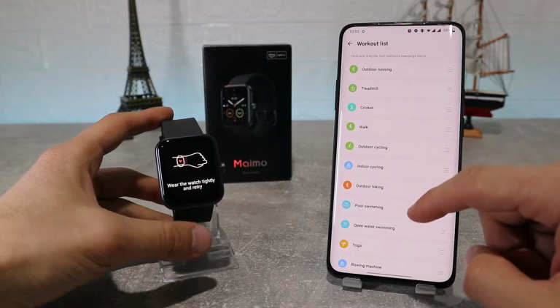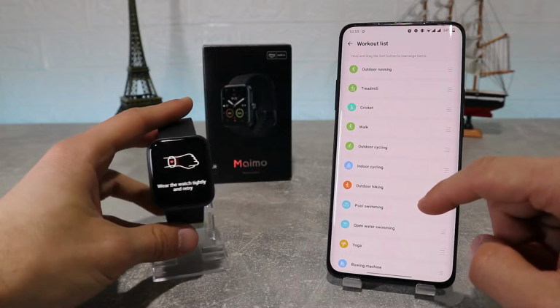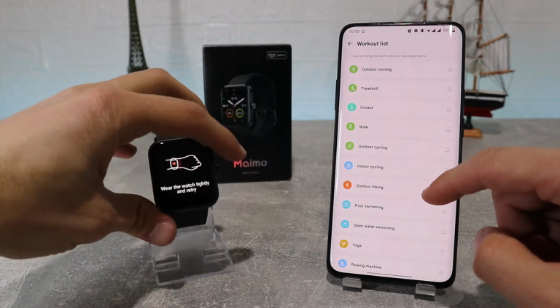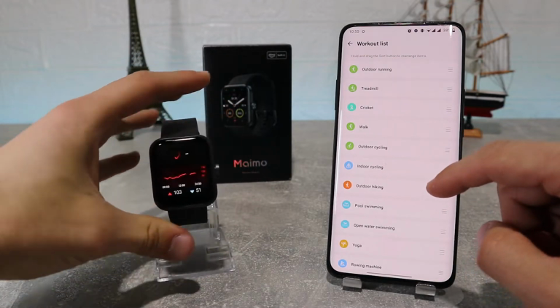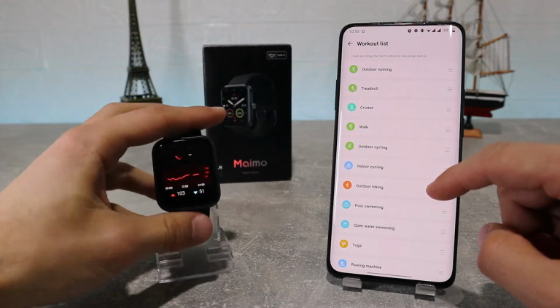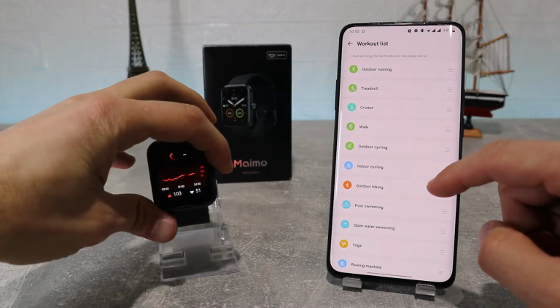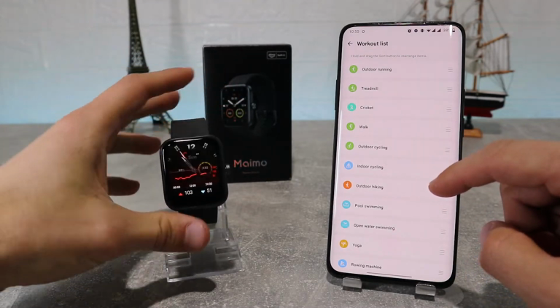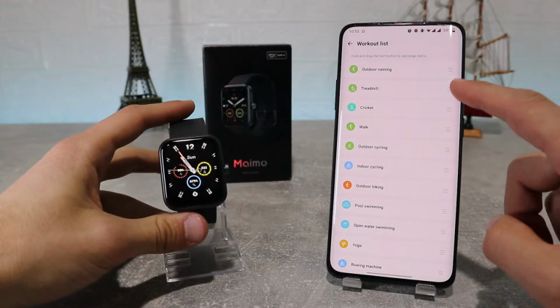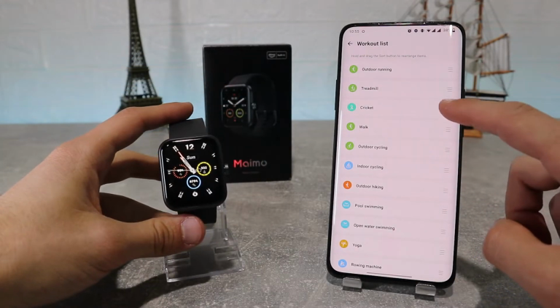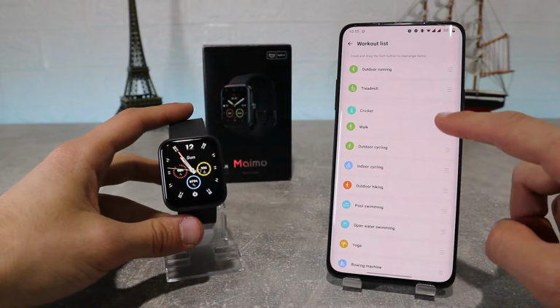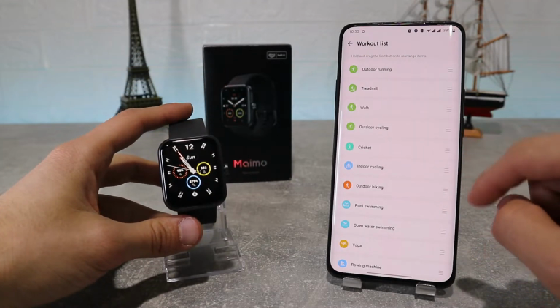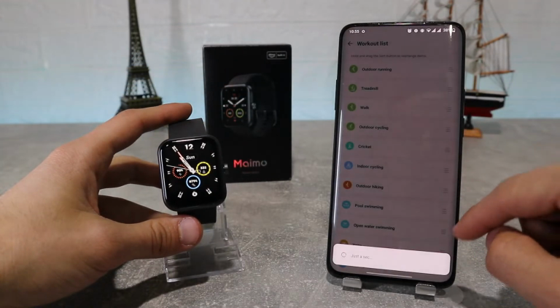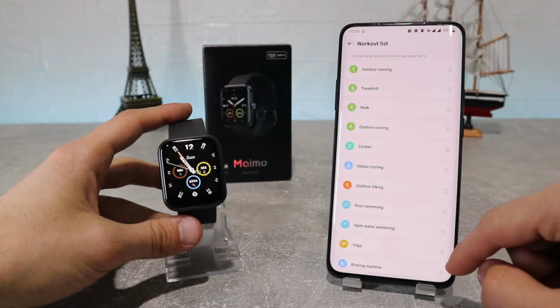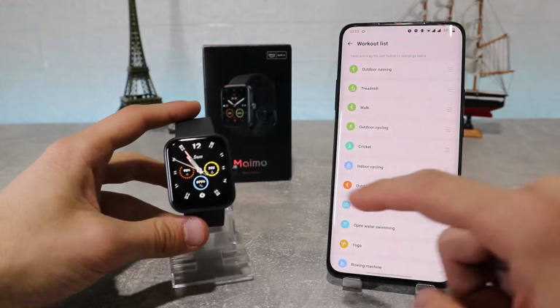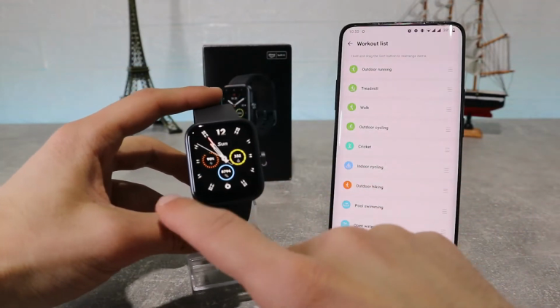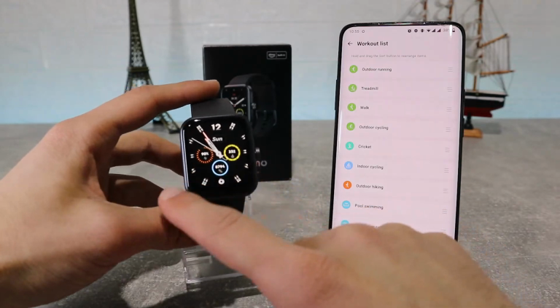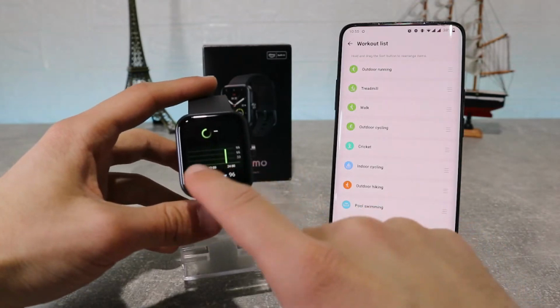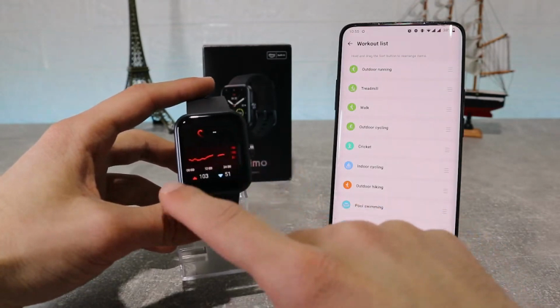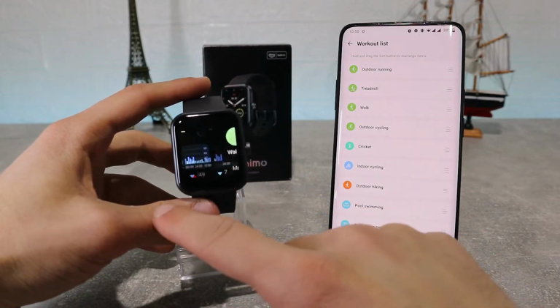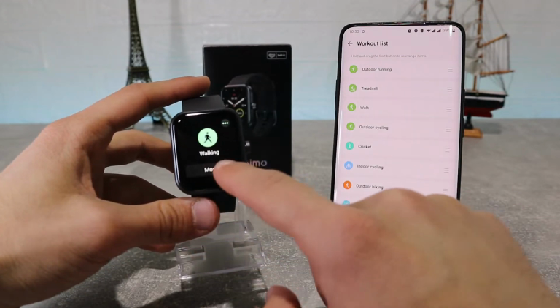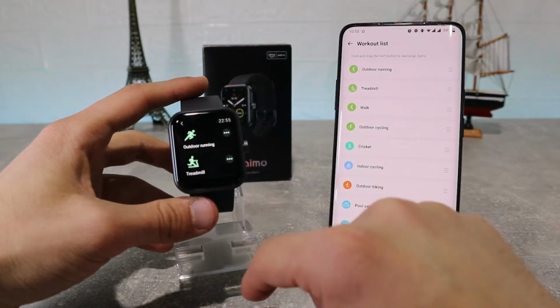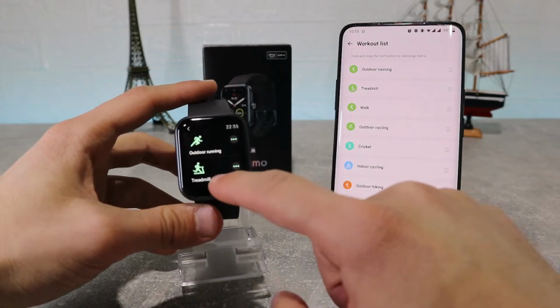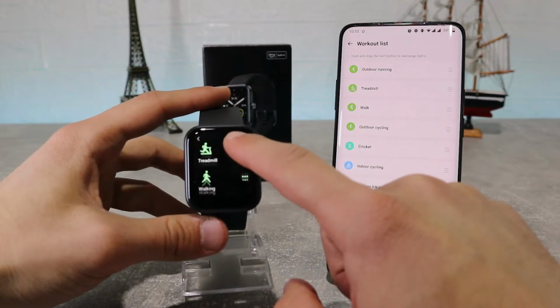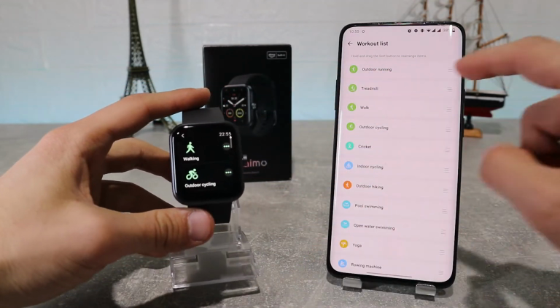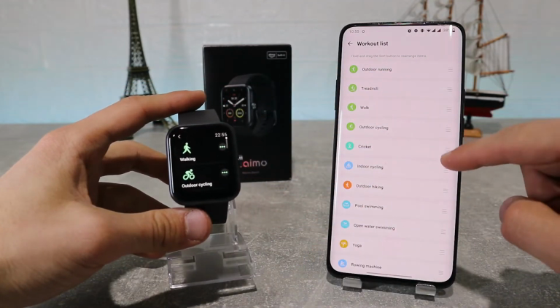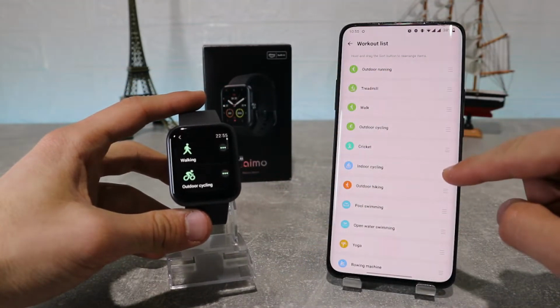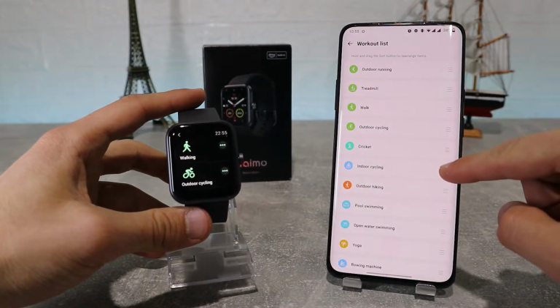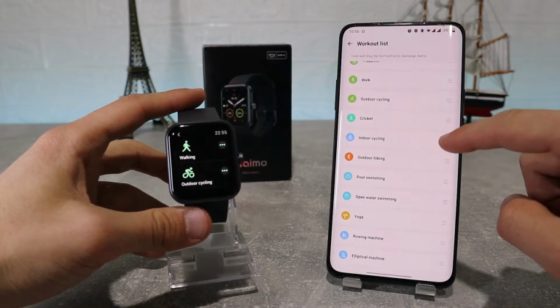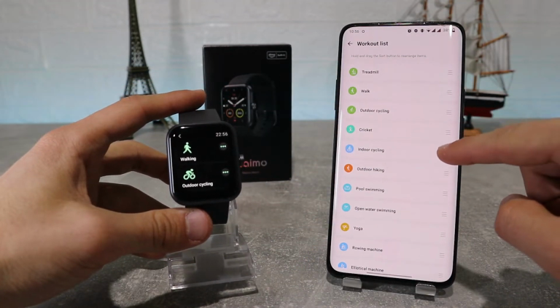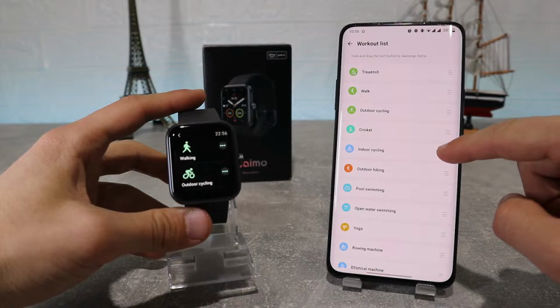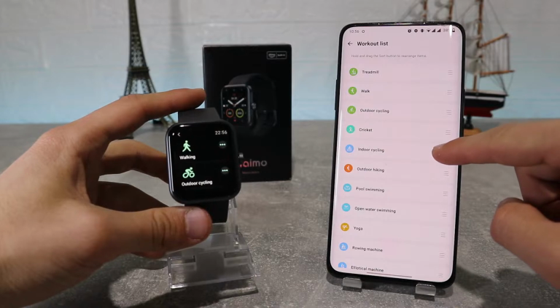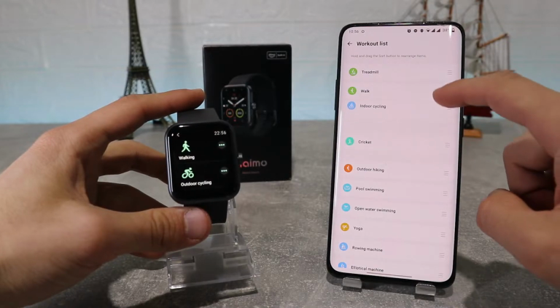Next, we've got workout list where we can choose which of the workouts we want the watch to track. We can choose from 13 different workouts, and any change that we do will directly be mirrored into the watch.